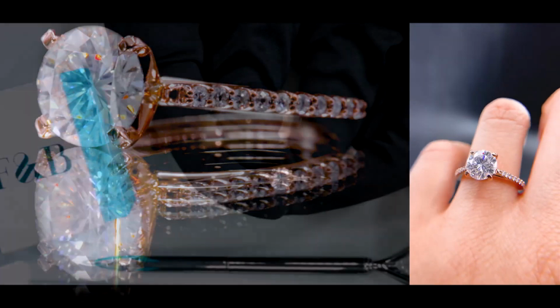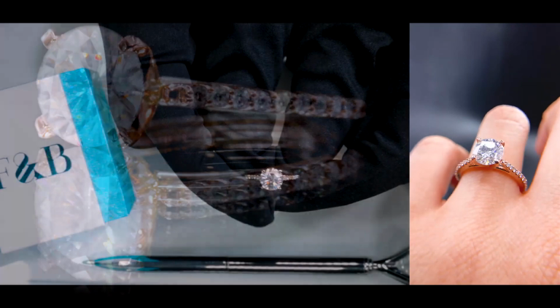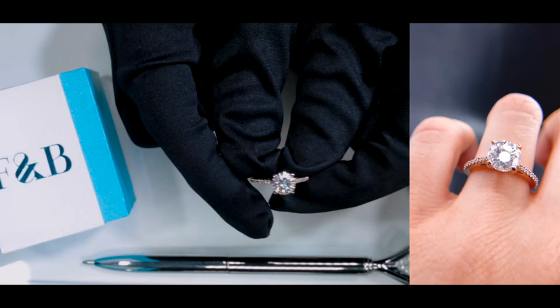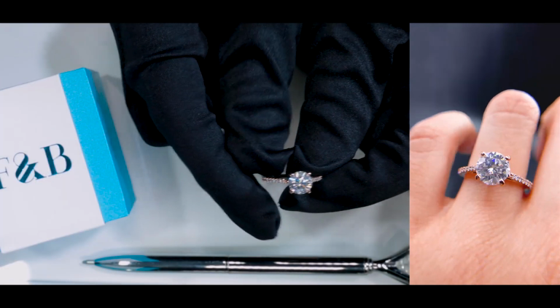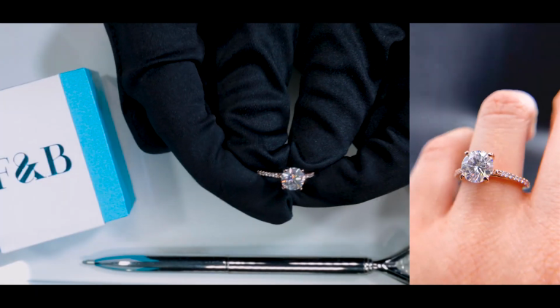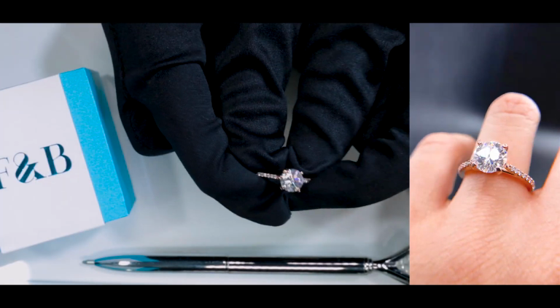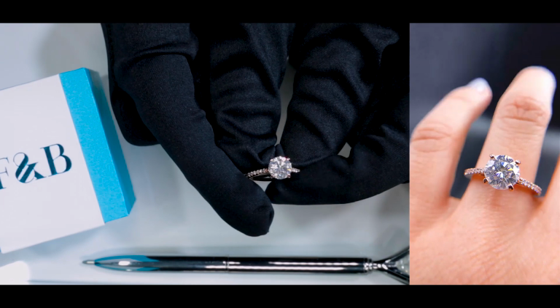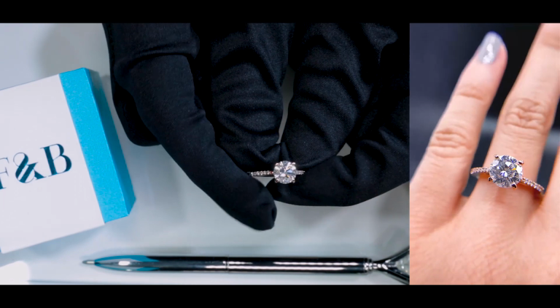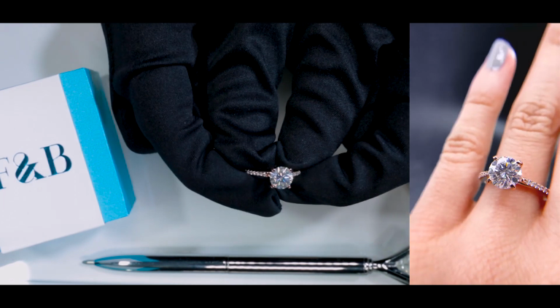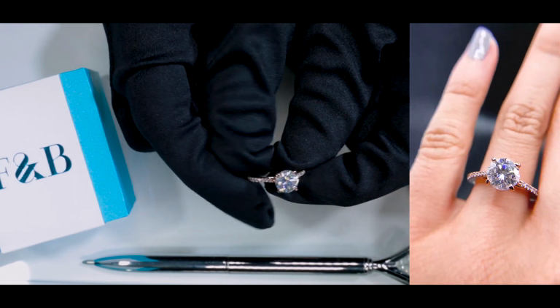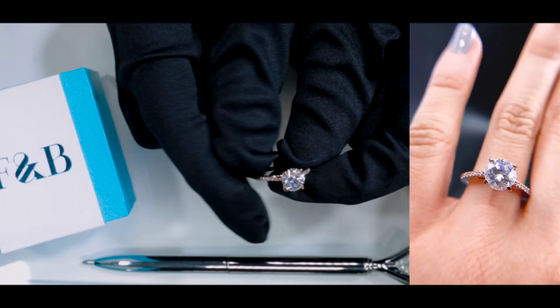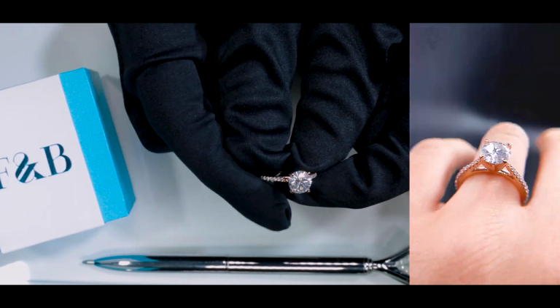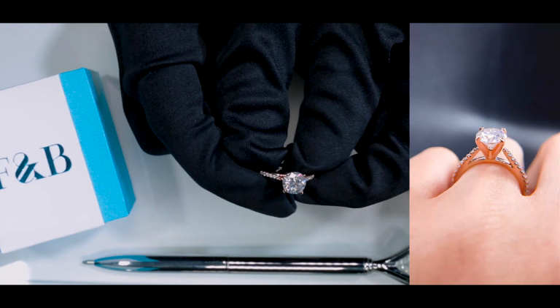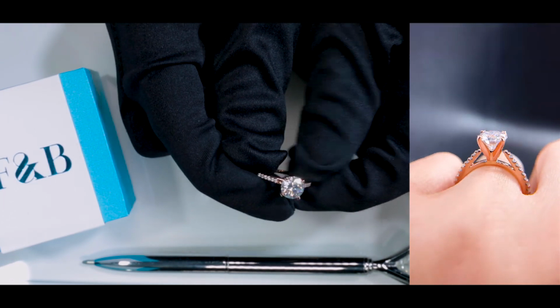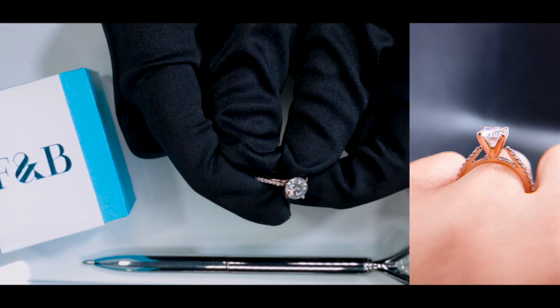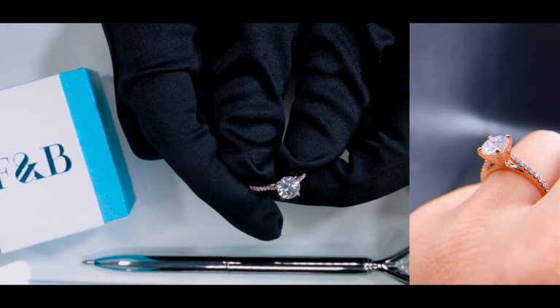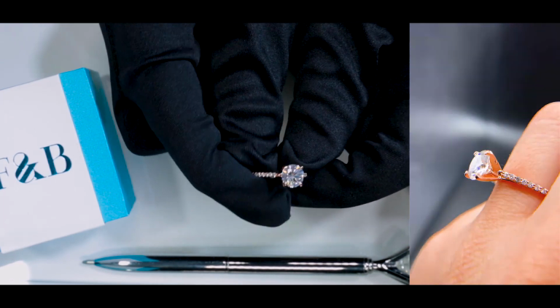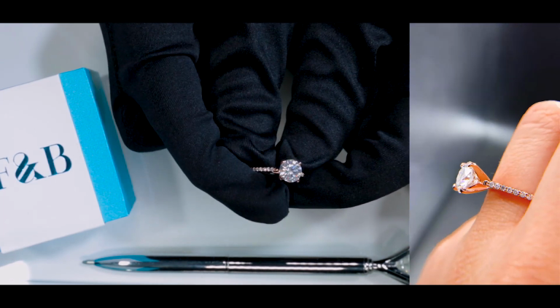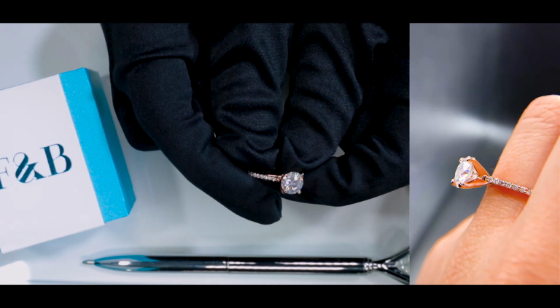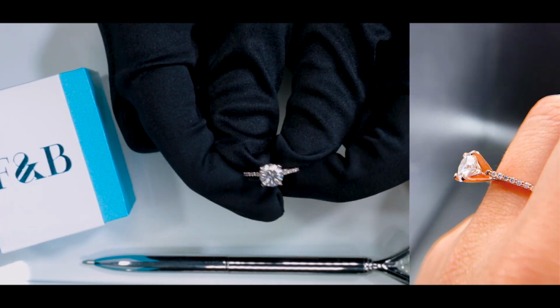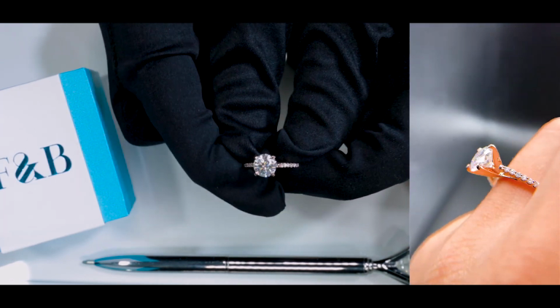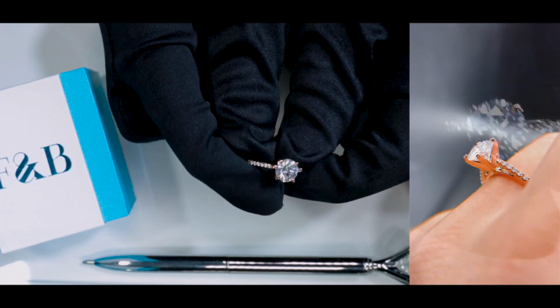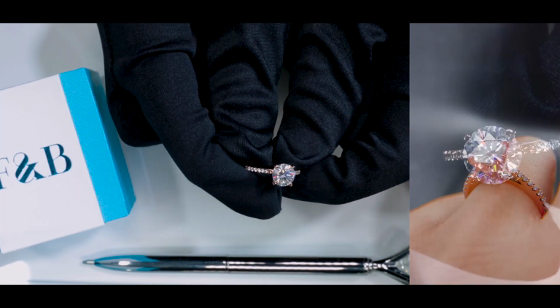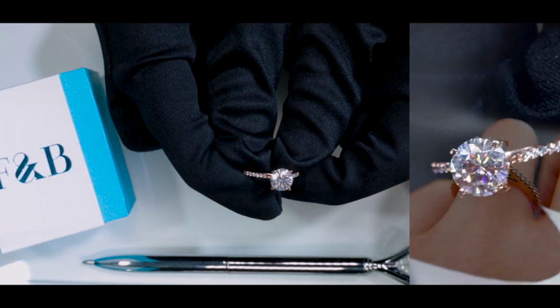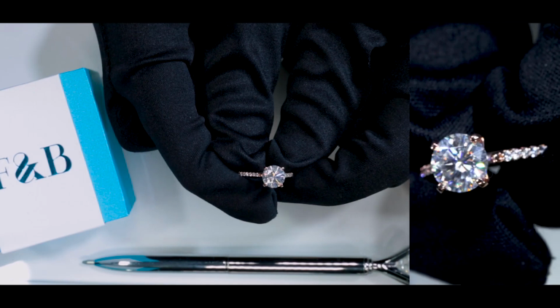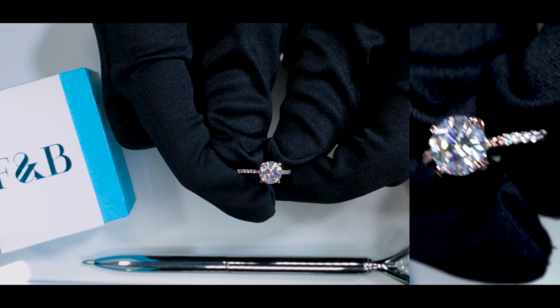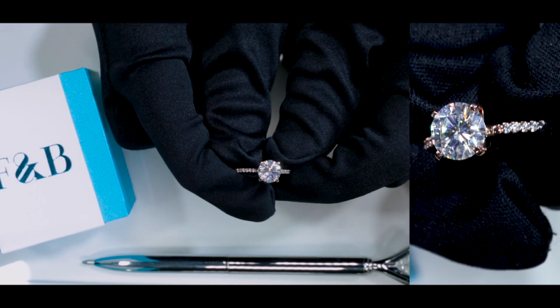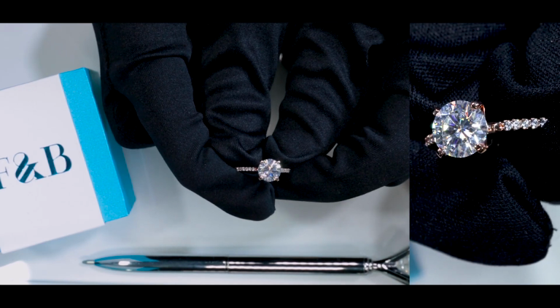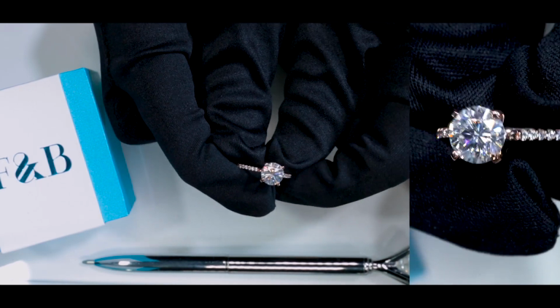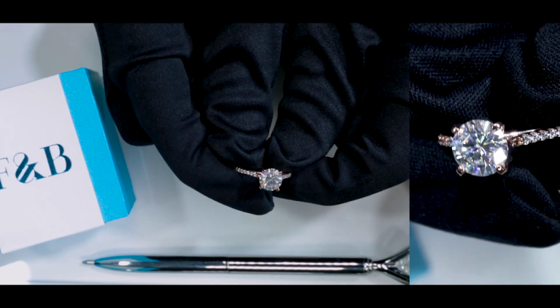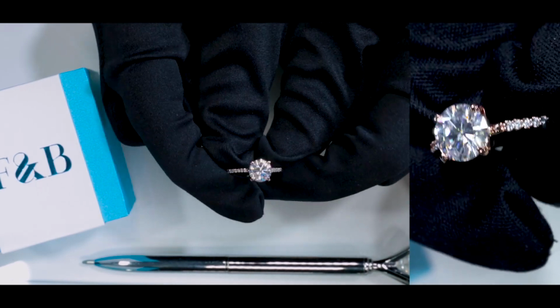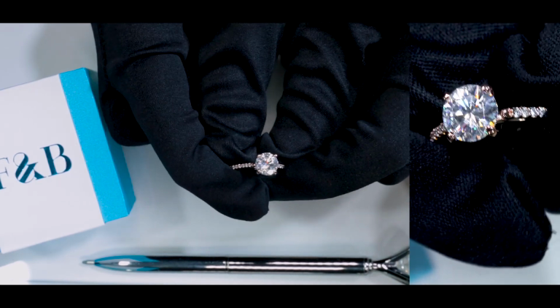If you're interested in this design, you can find it on our website or reach out to us on social media using the item number DCS RSP4.